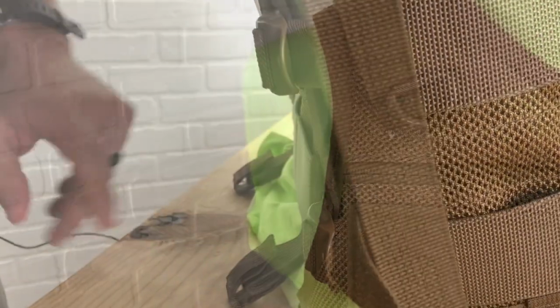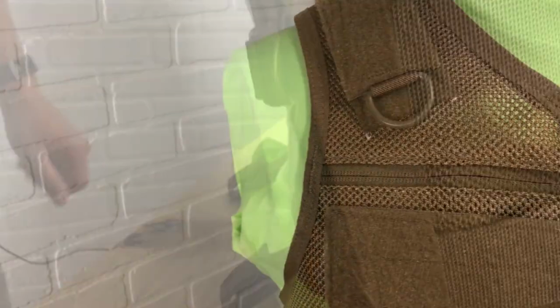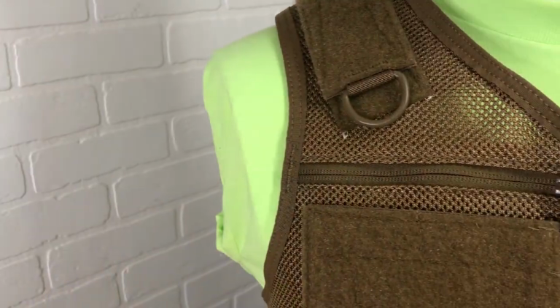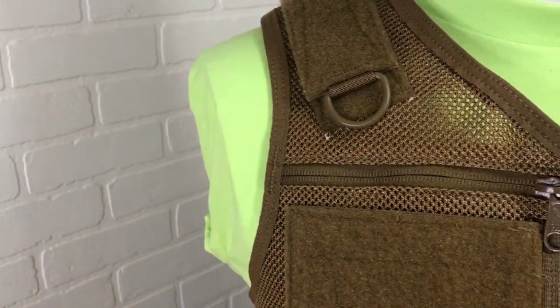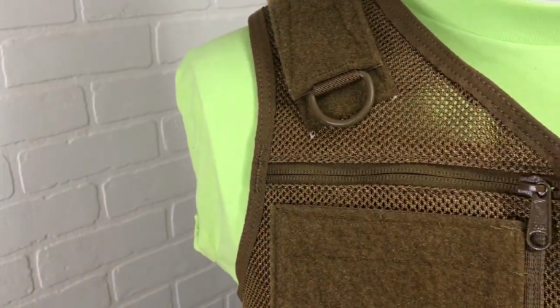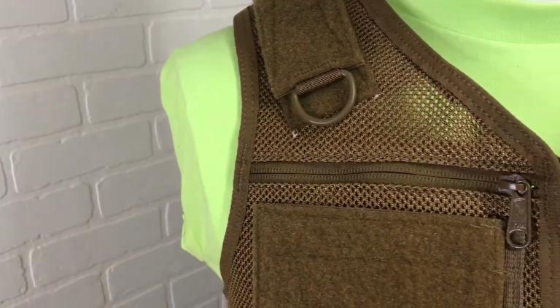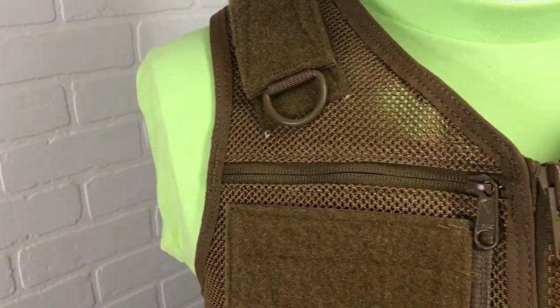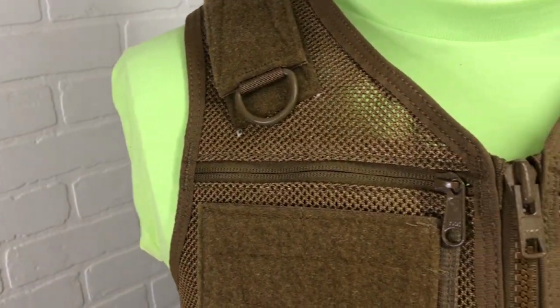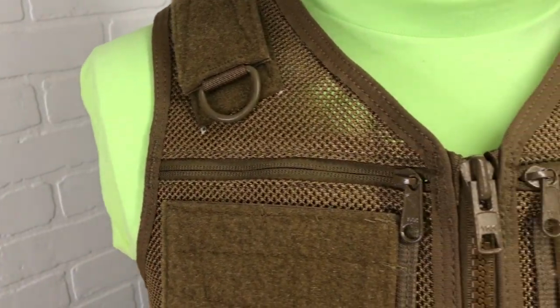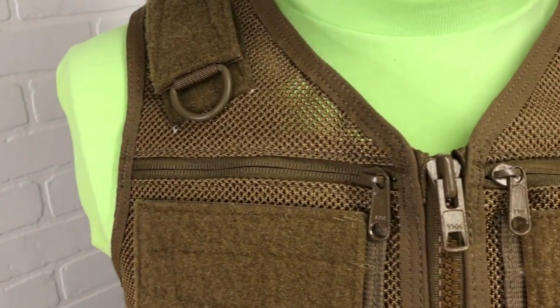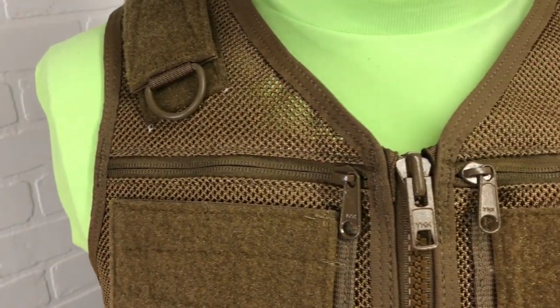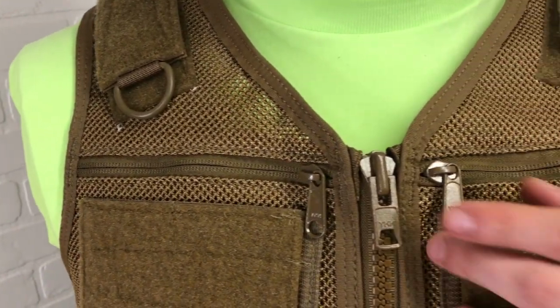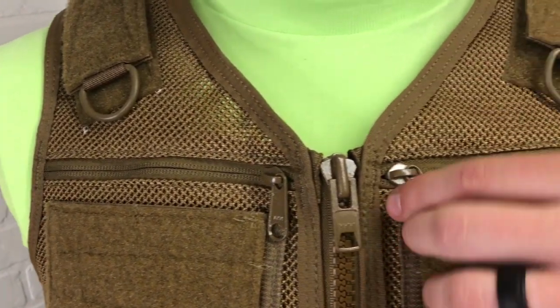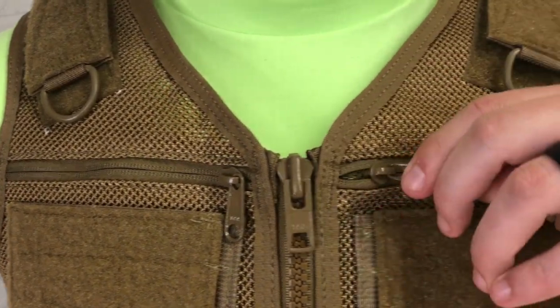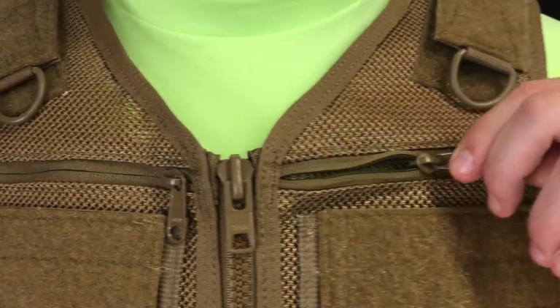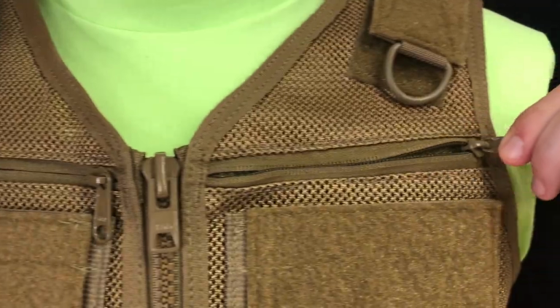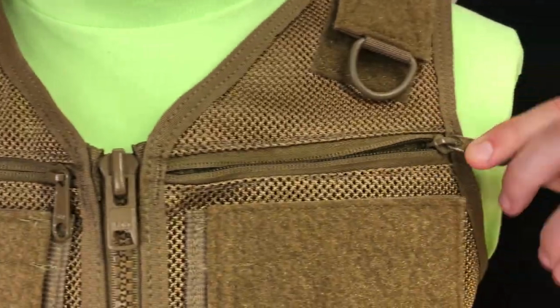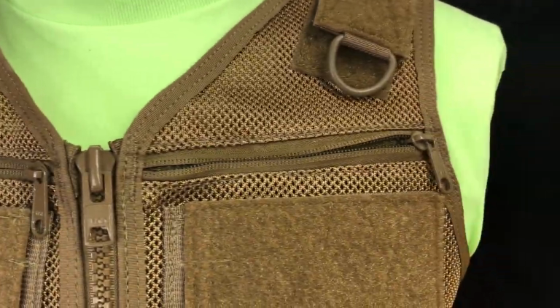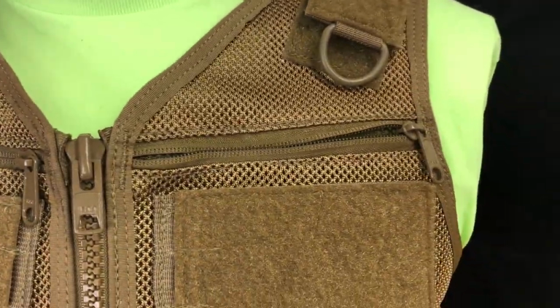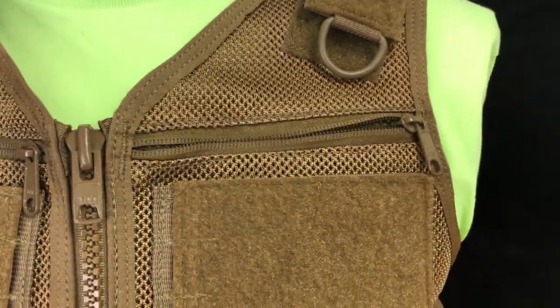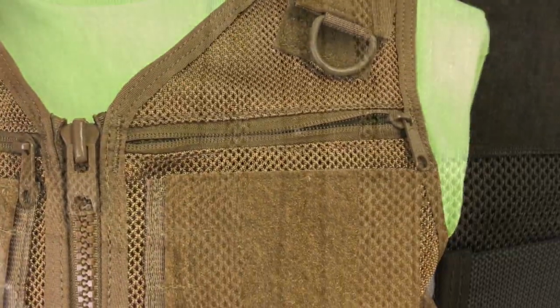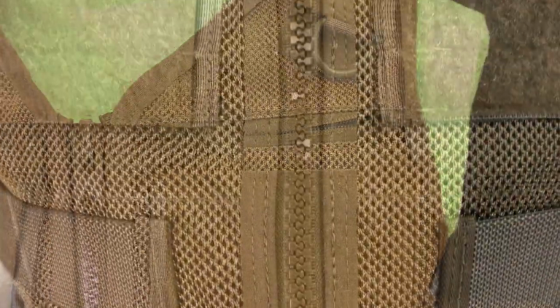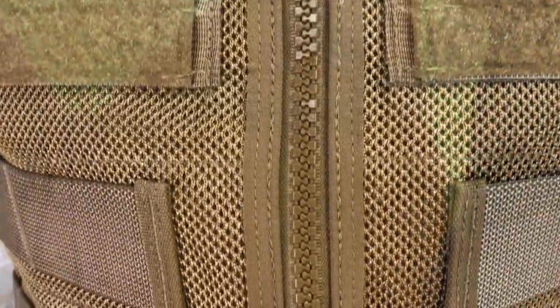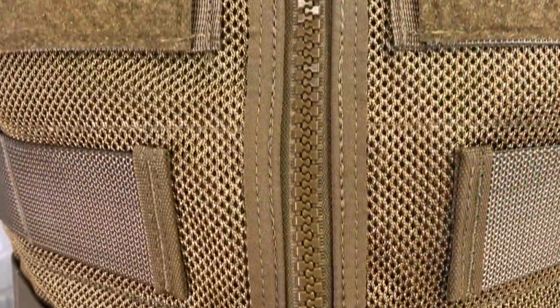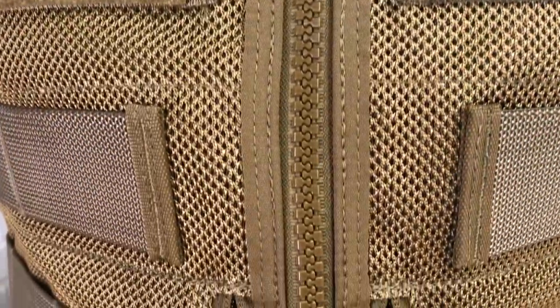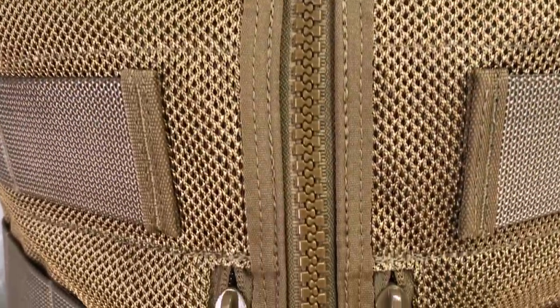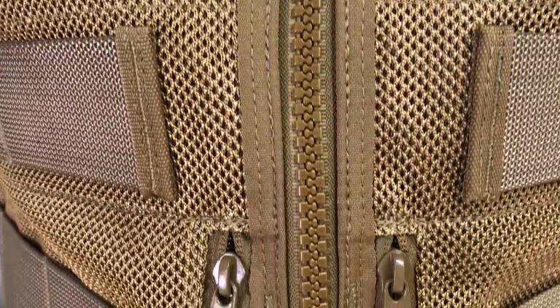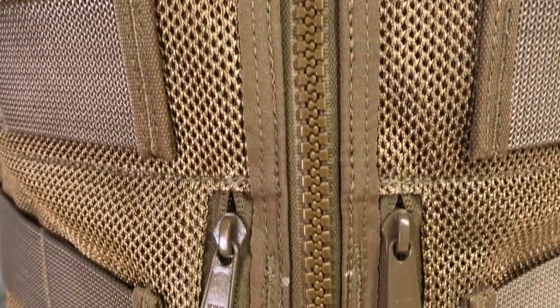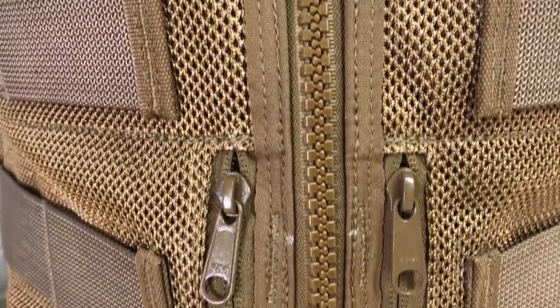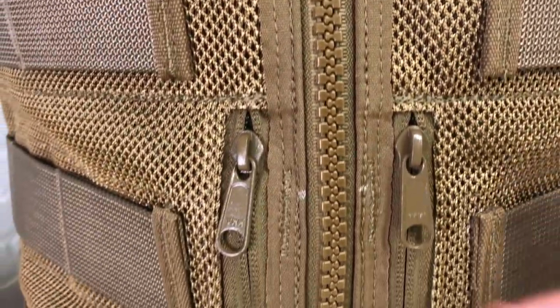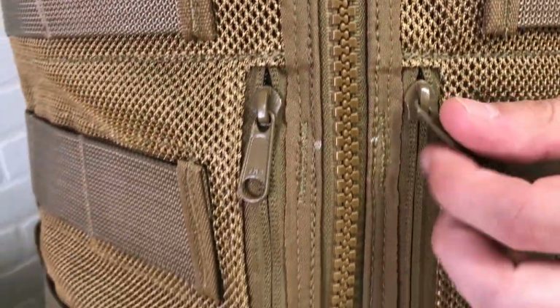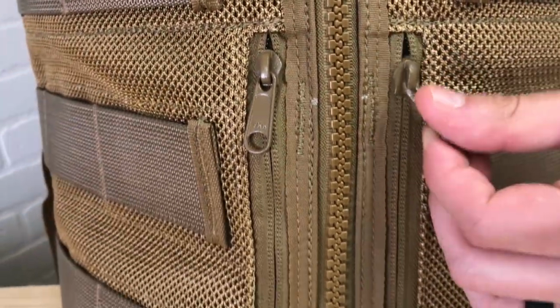There are two zippered chest pockets for a cell phone, notepad, or small items. There are also two zippered torso pockets for larger items.